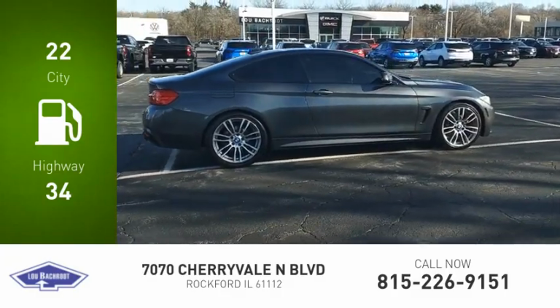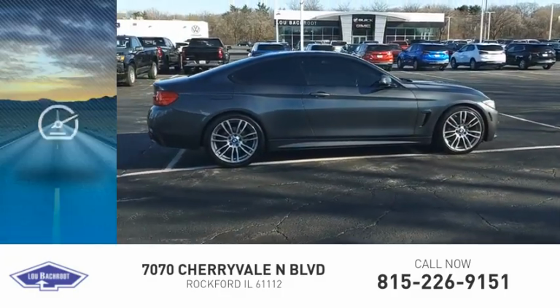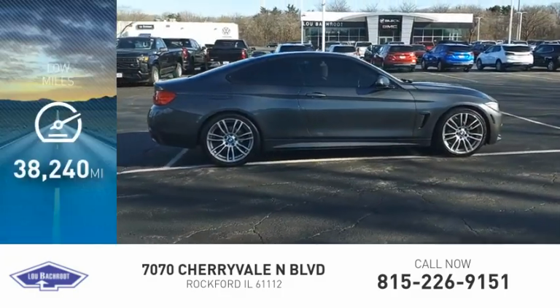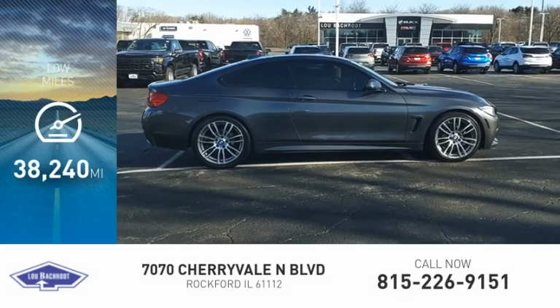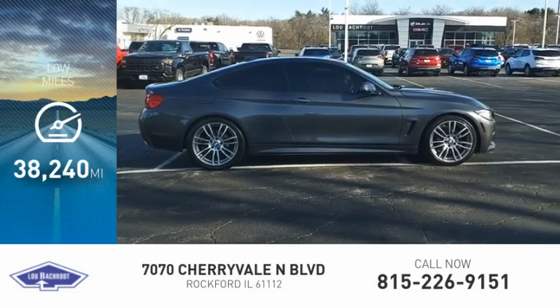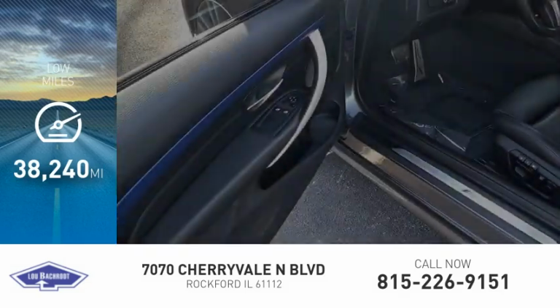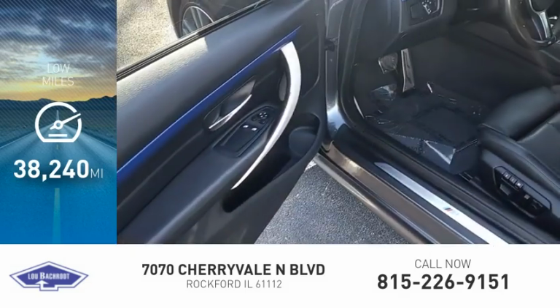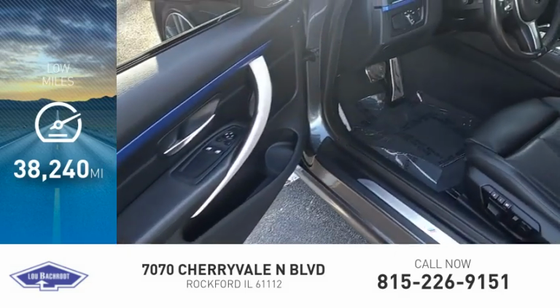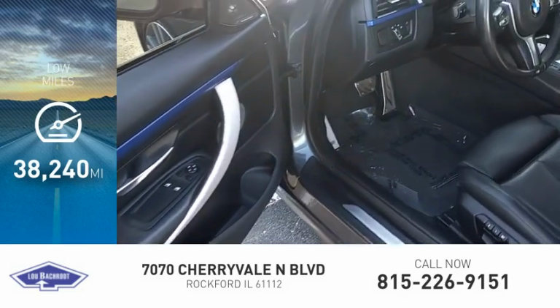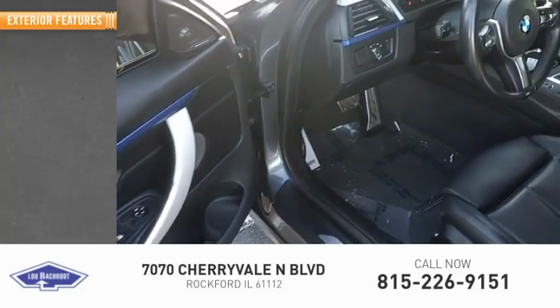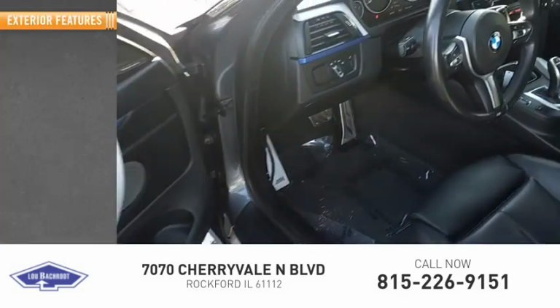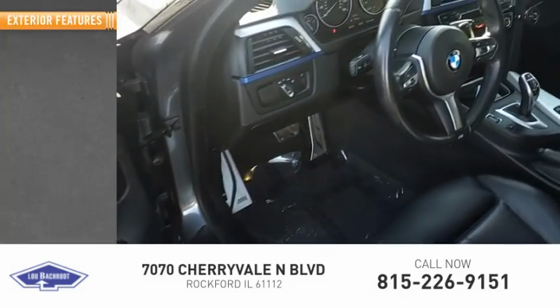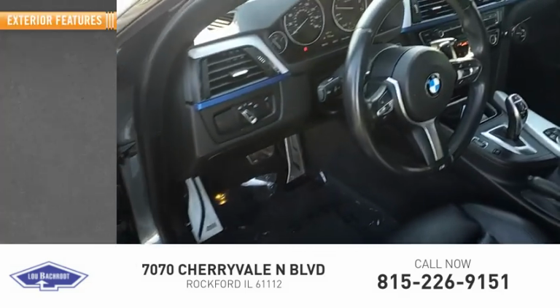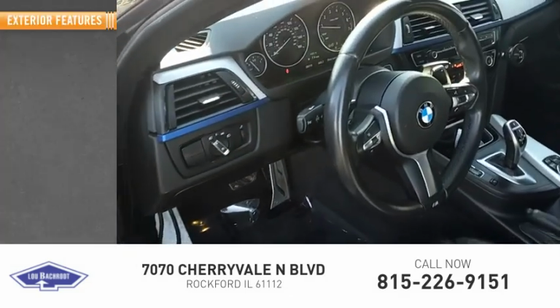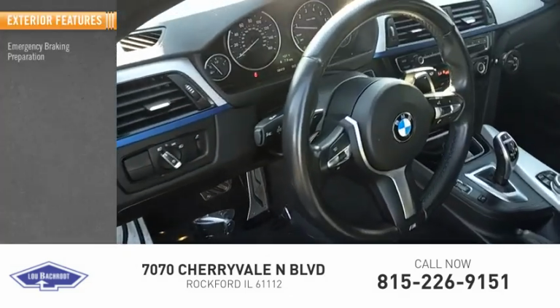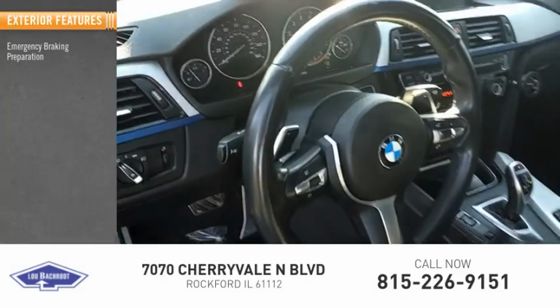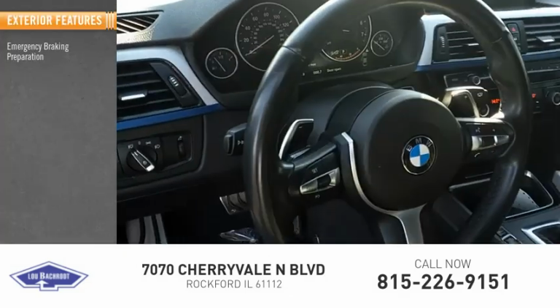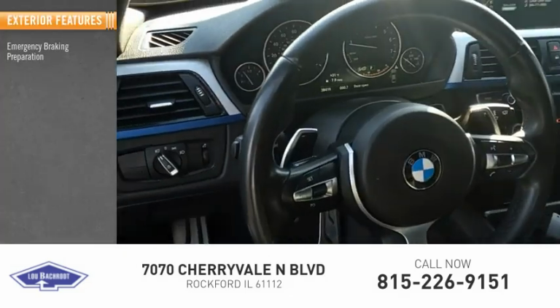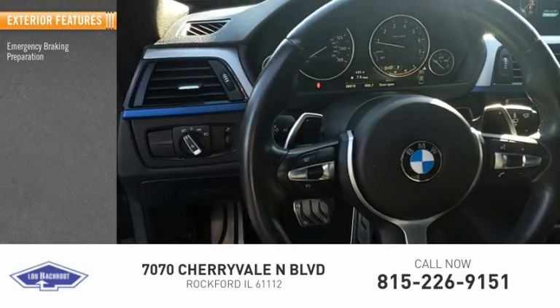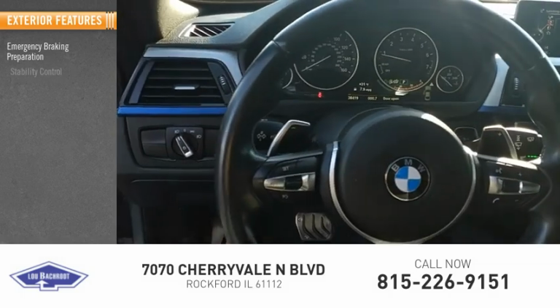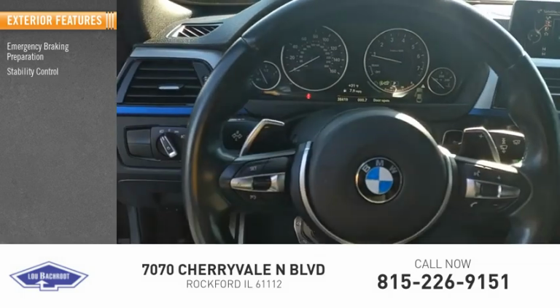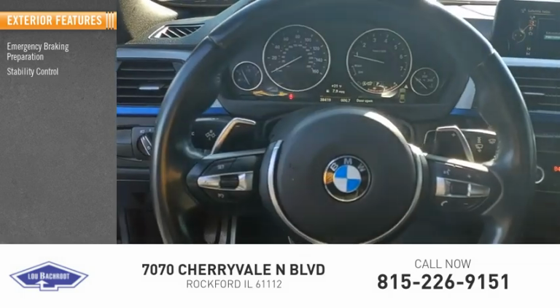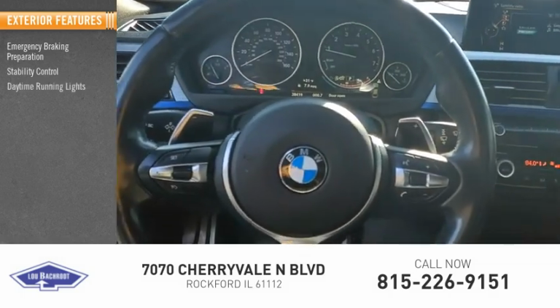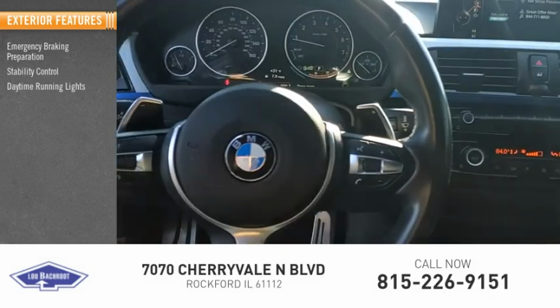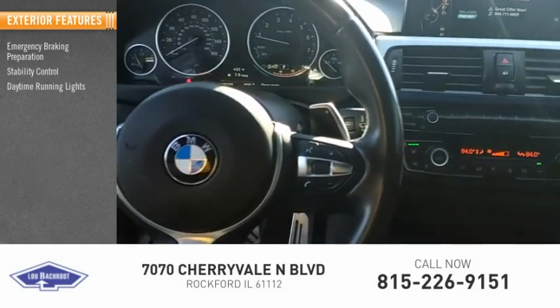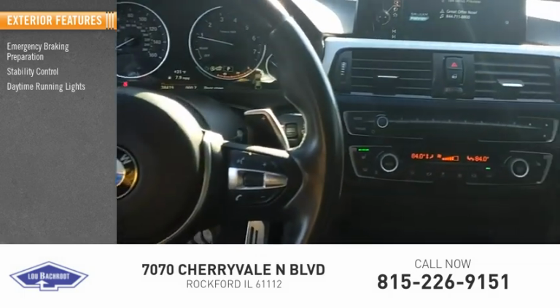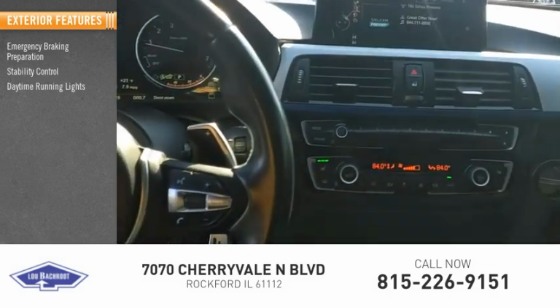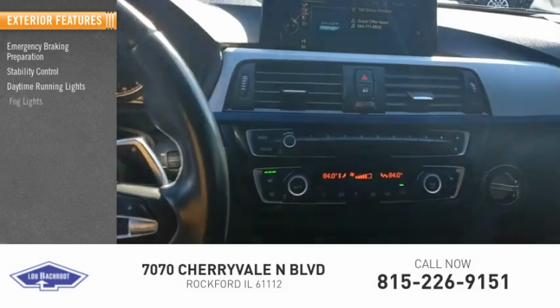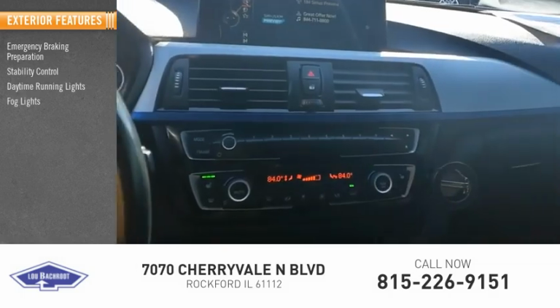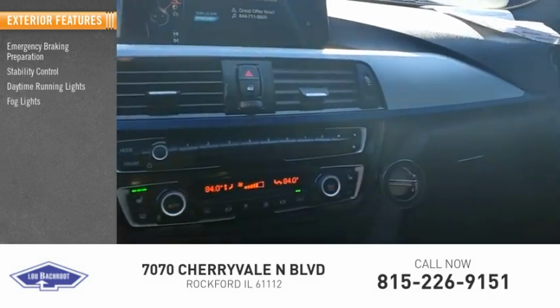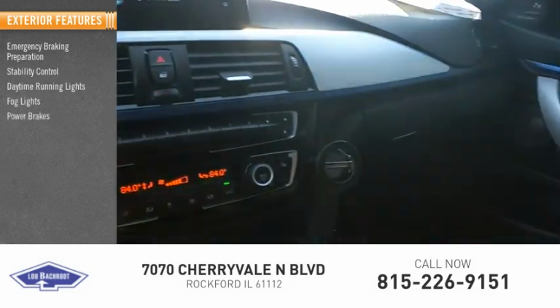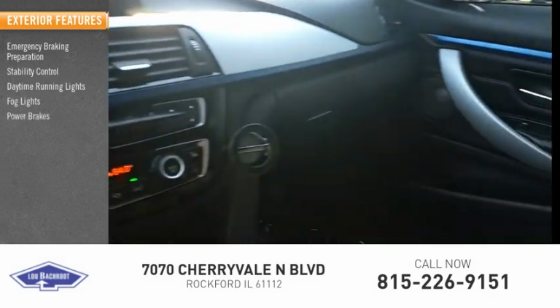This vehicle has less than 40,000 miles. Here are some of this vehicle's great options: emergency braking preparation, stability control, daytime running lights, fog lights, power brakes.